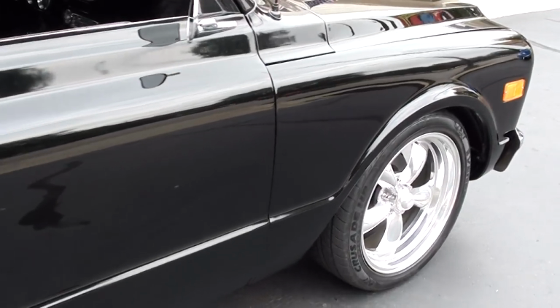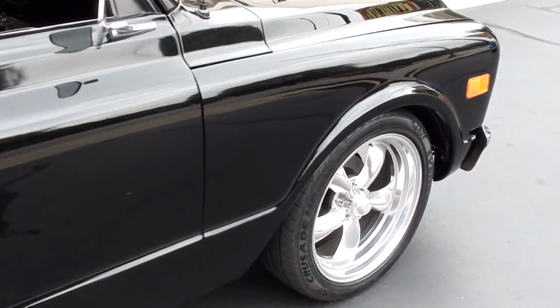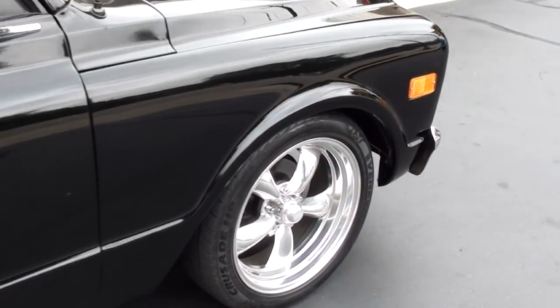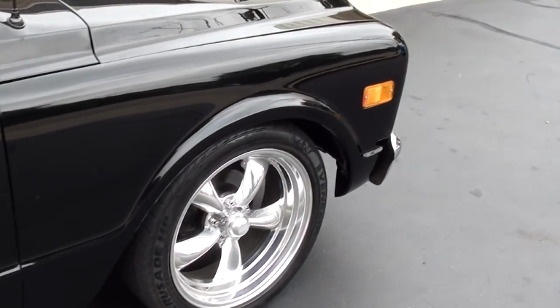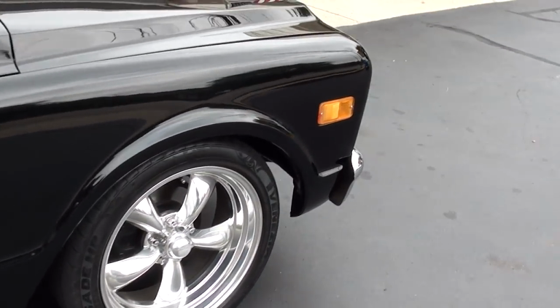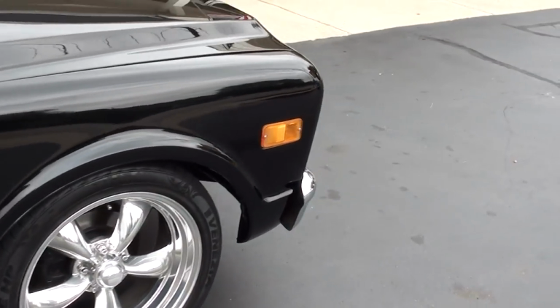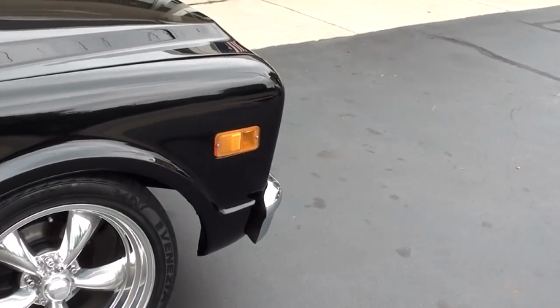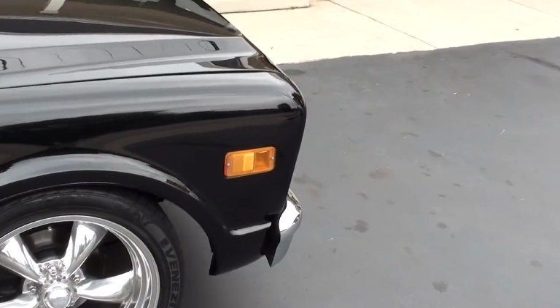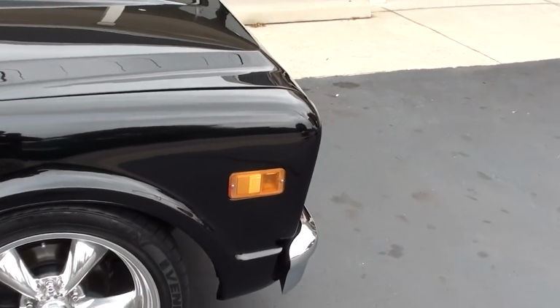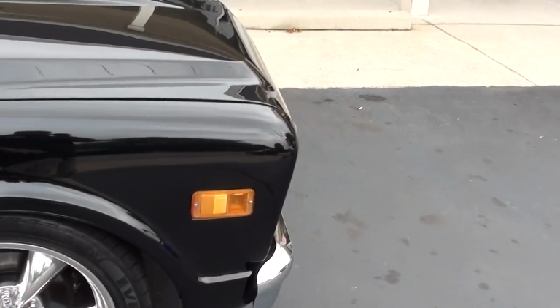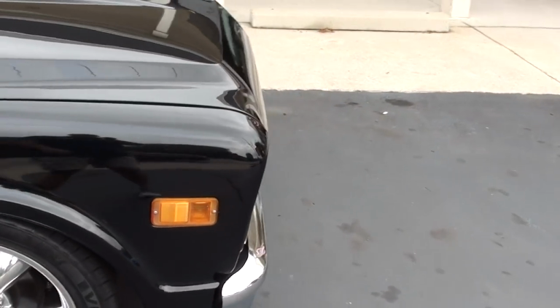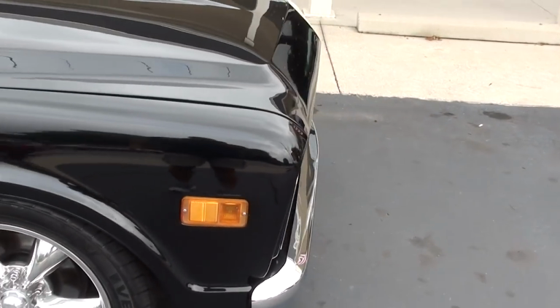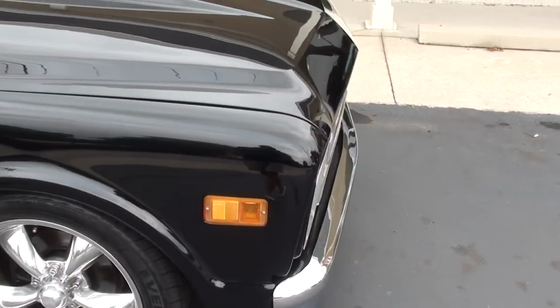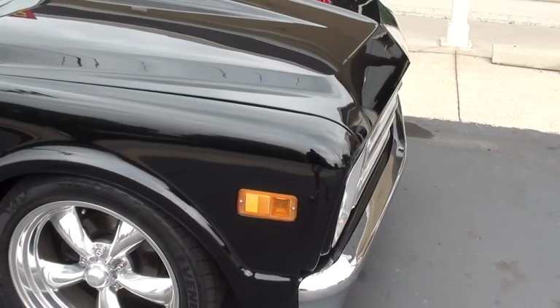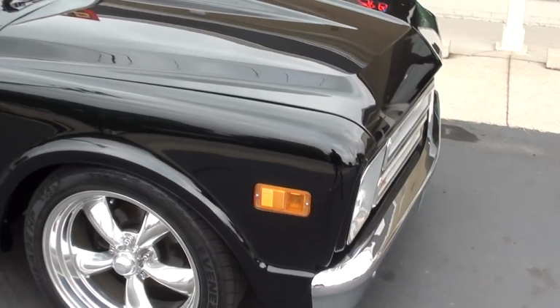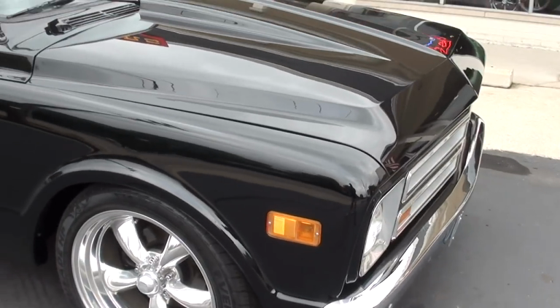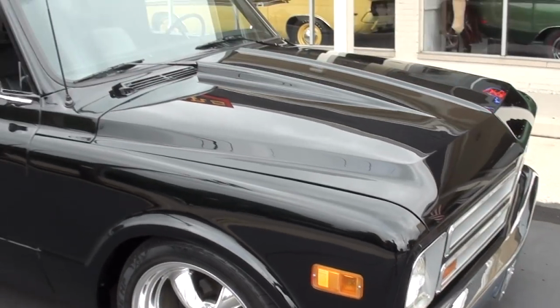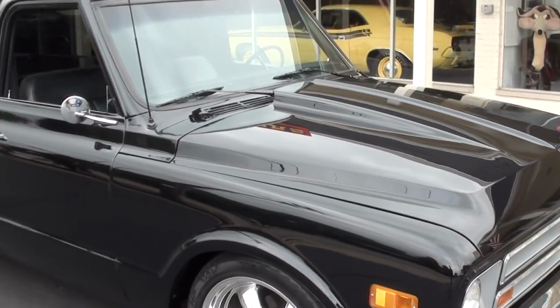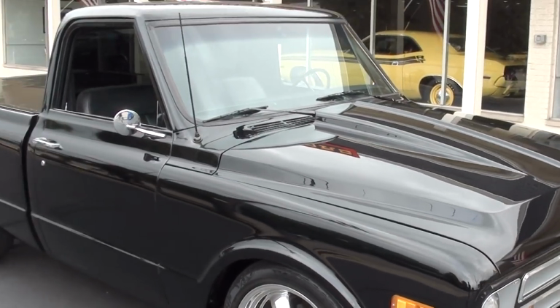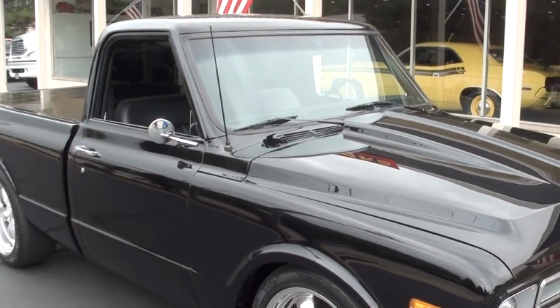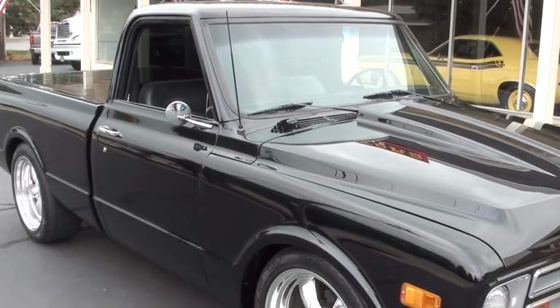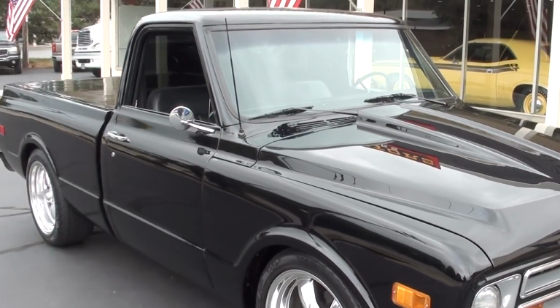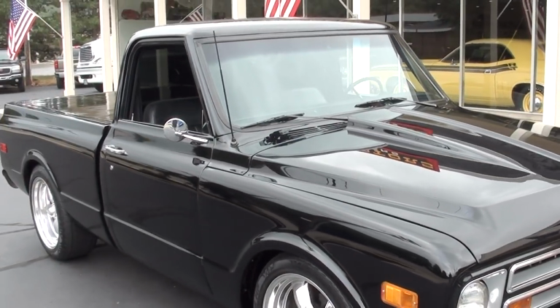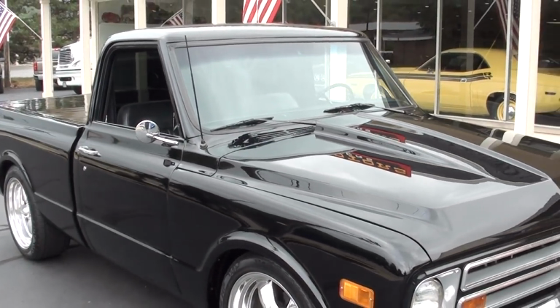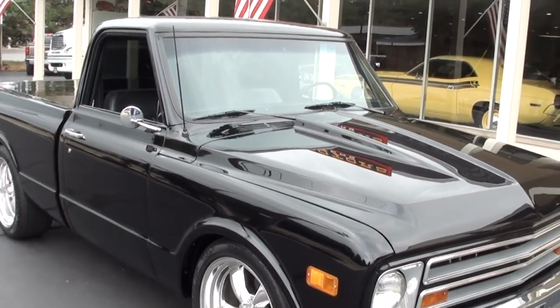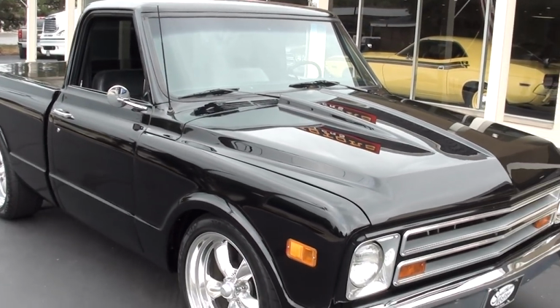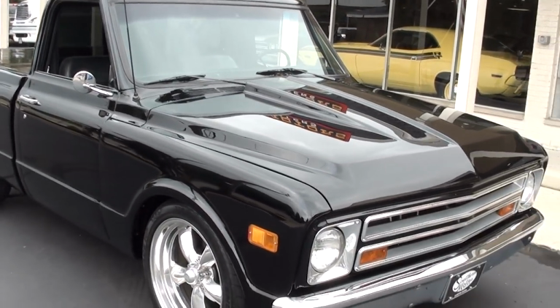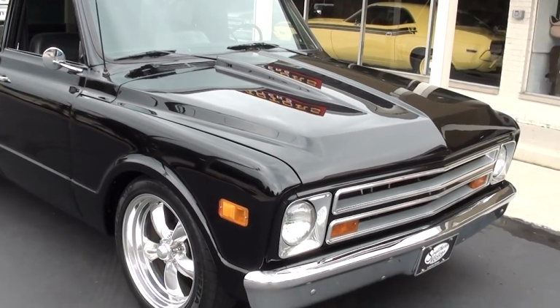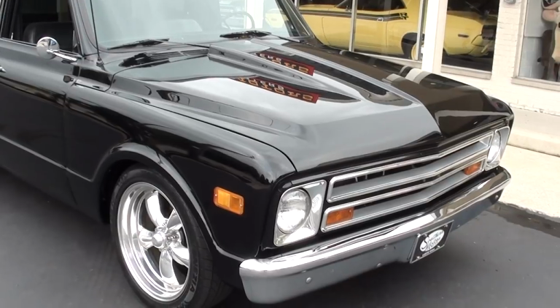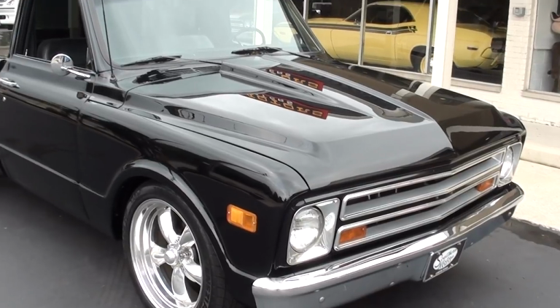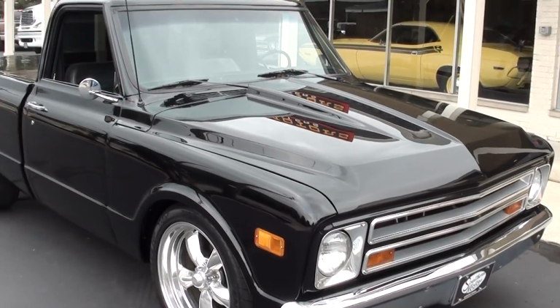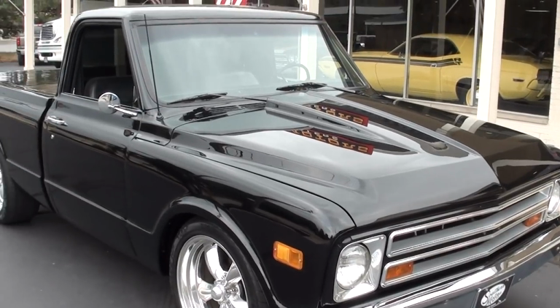Pretty truck. Gorgeous paint. Rock solid body. This isn't a patched-up old truck — this guy started with a very nice truck and then did this to it. Just beautiful.